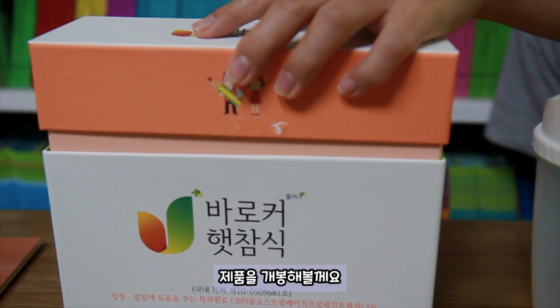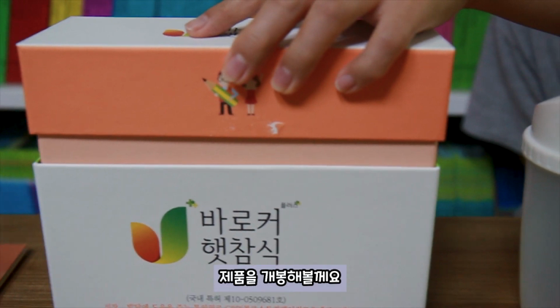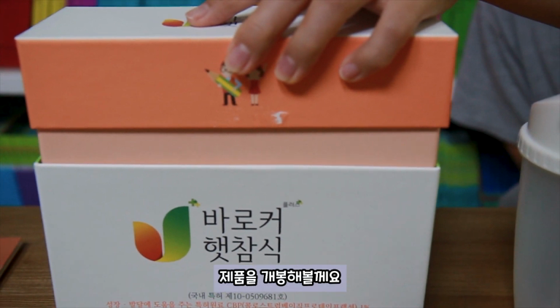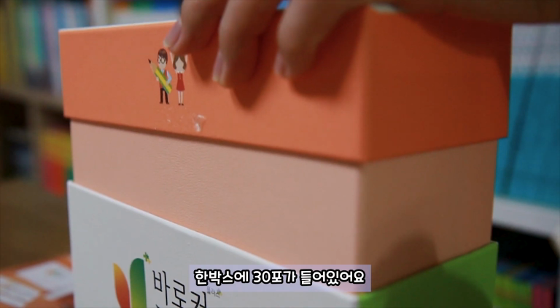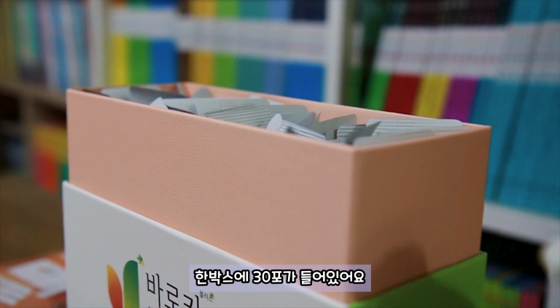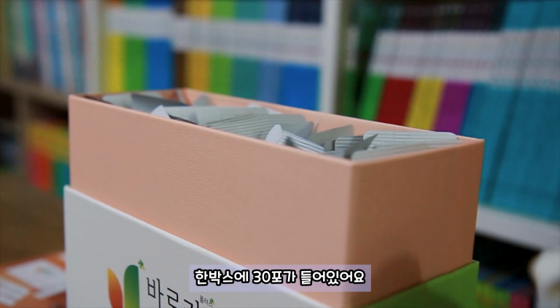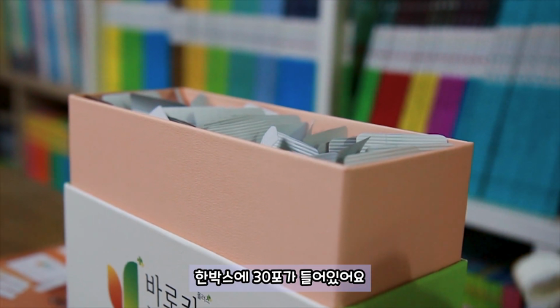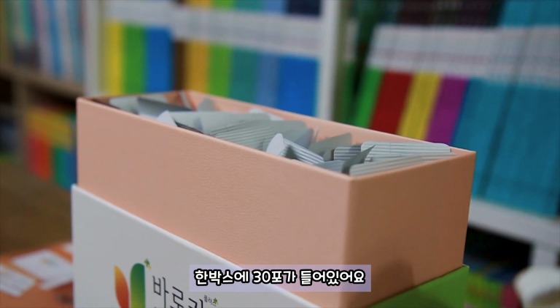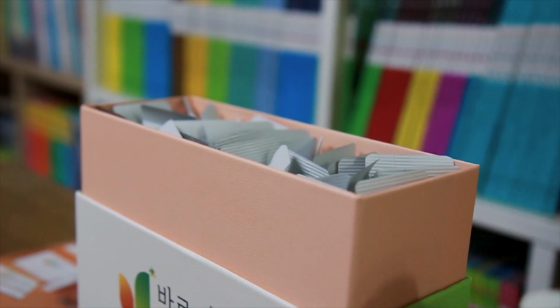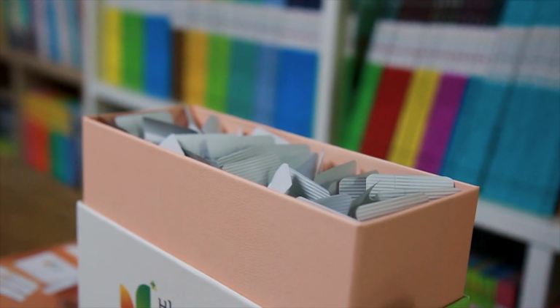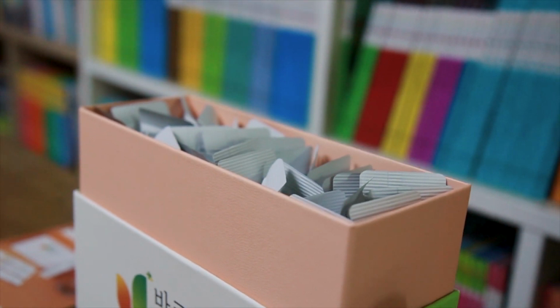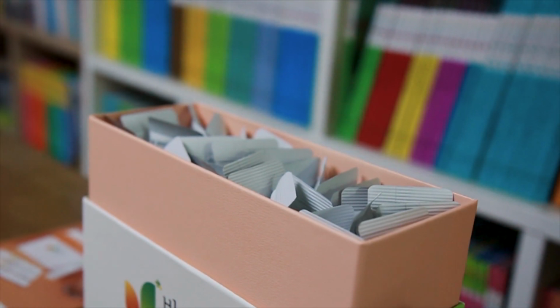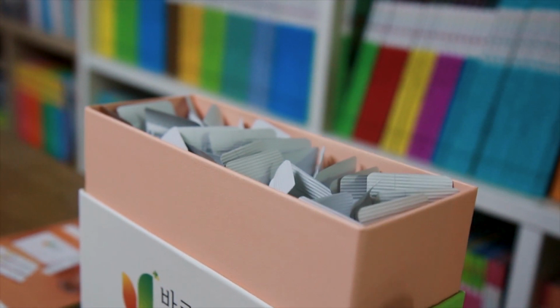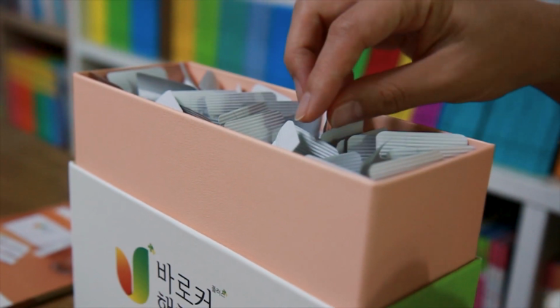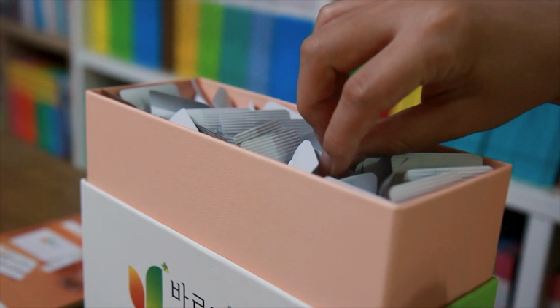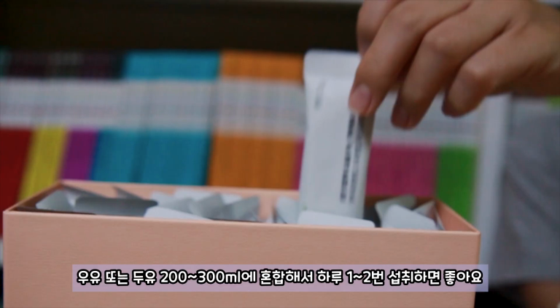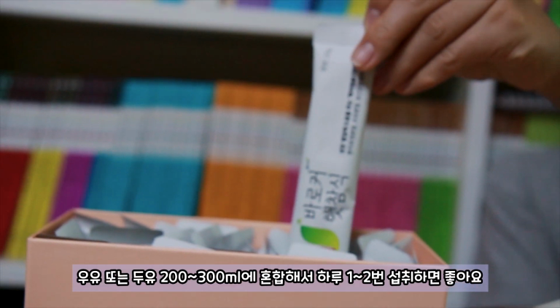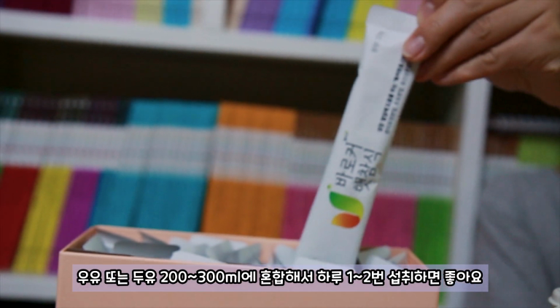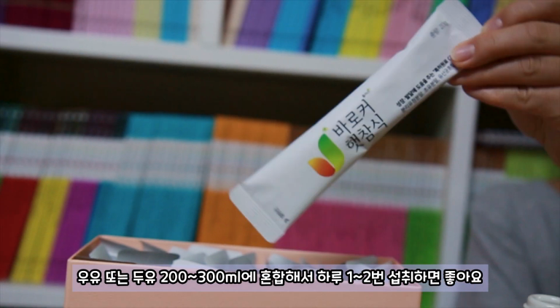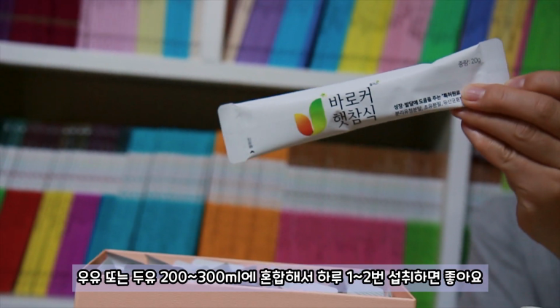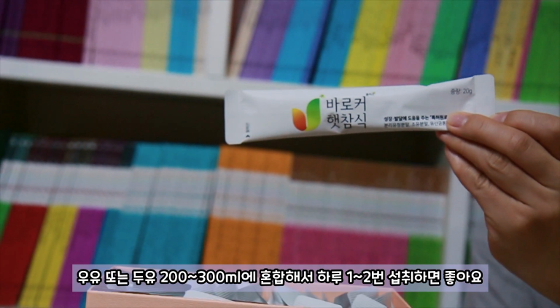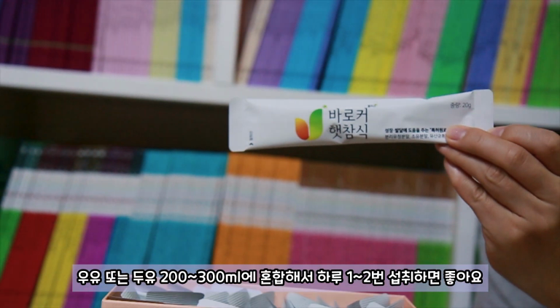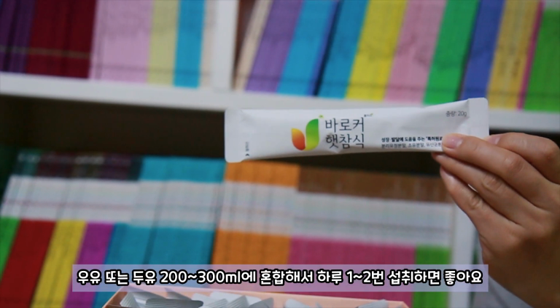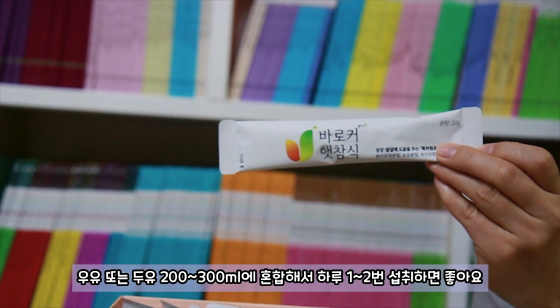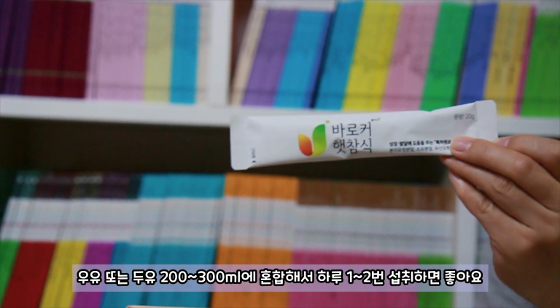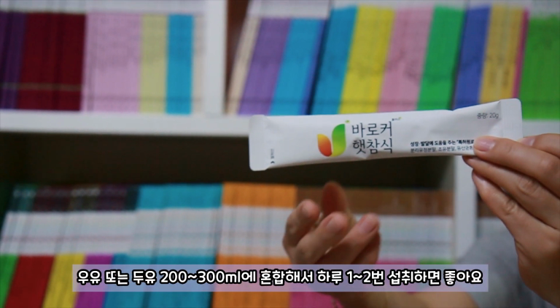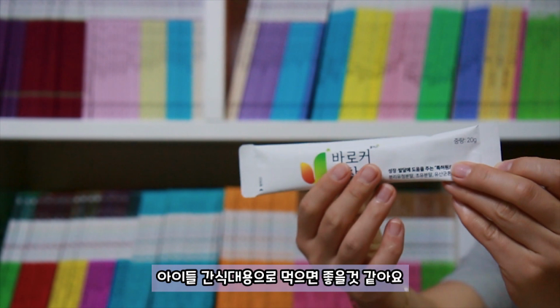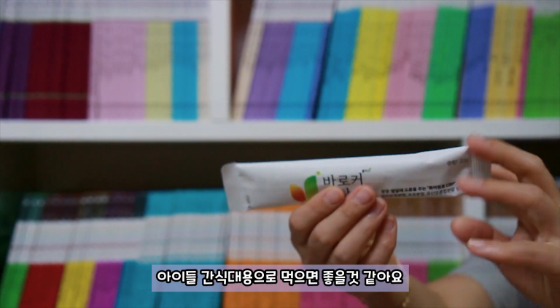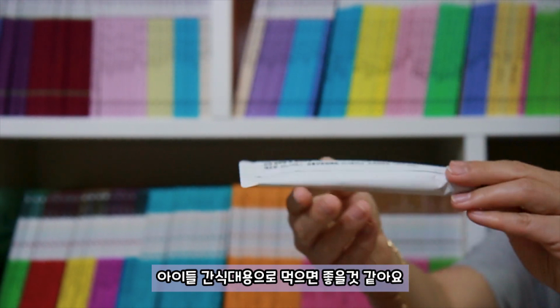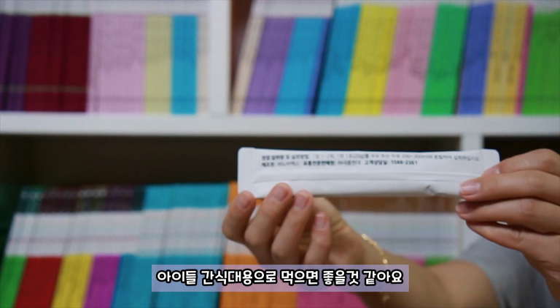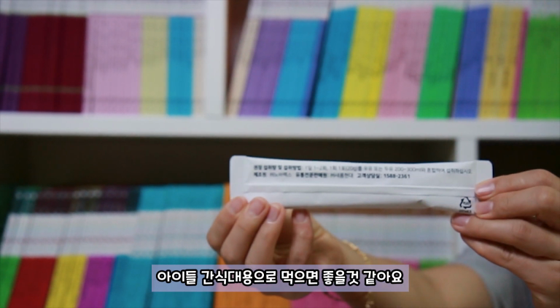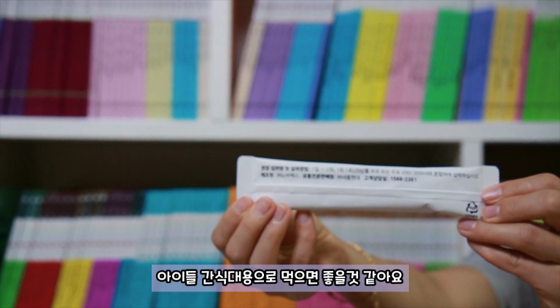제품을 개봉해볼게요. 한 박스에 30포가 들어있어요. 우유 또는 두유 200-300ml에 혼합해서 하루에 한두 번 섭취하면 좋아요. 아이 간식 대용으로 먹으면 좋을 것 같아요.